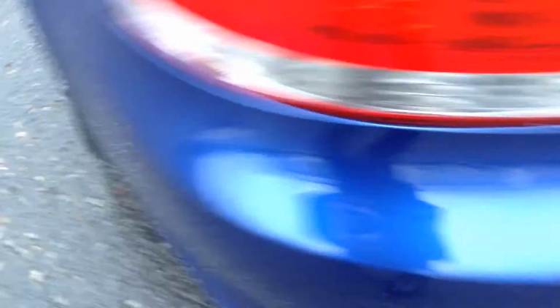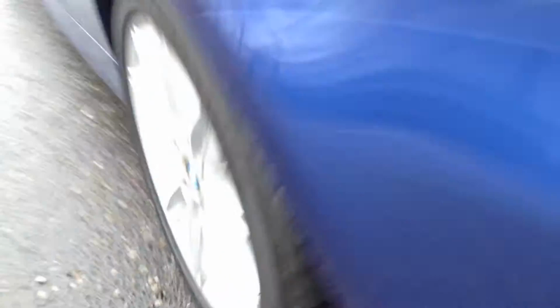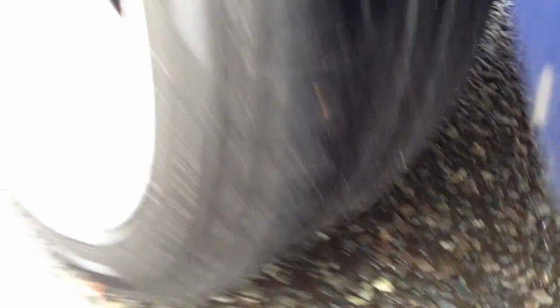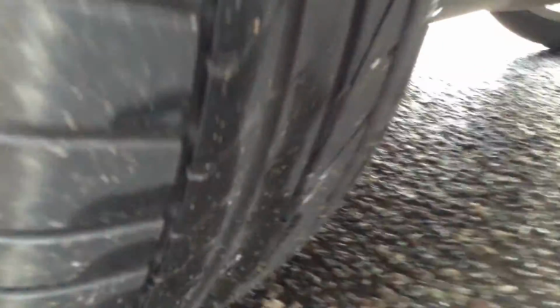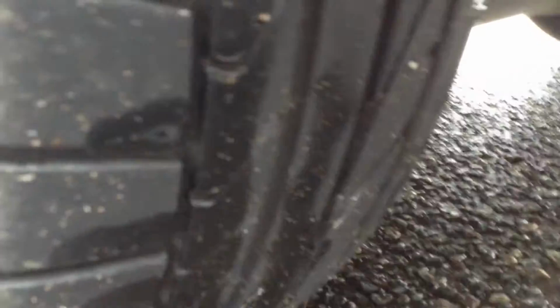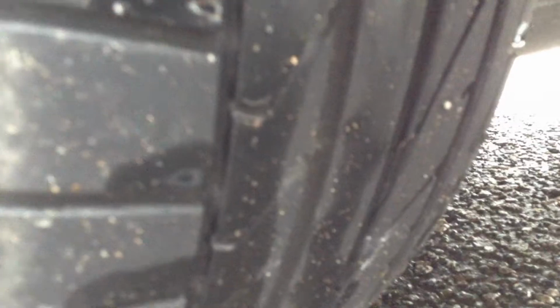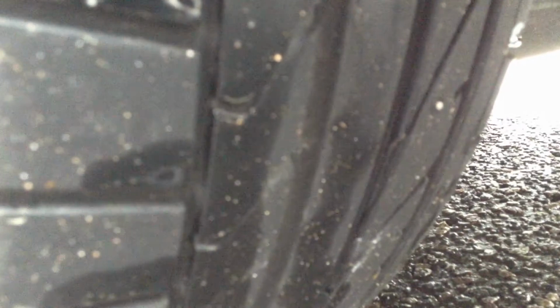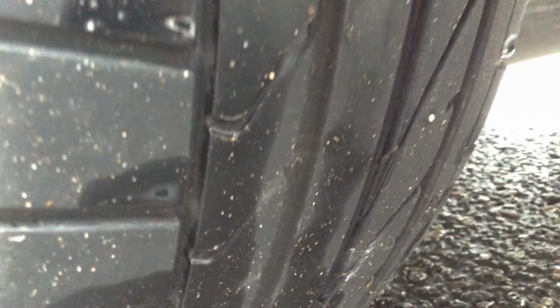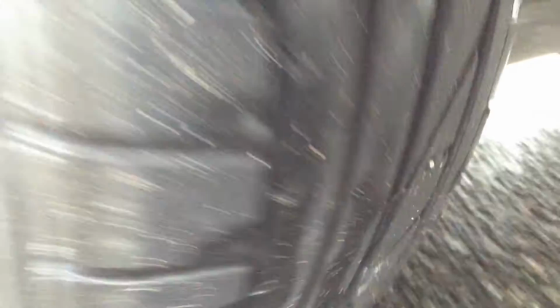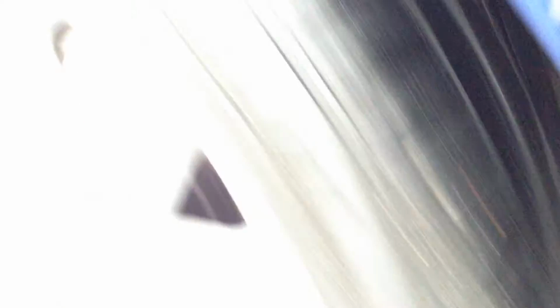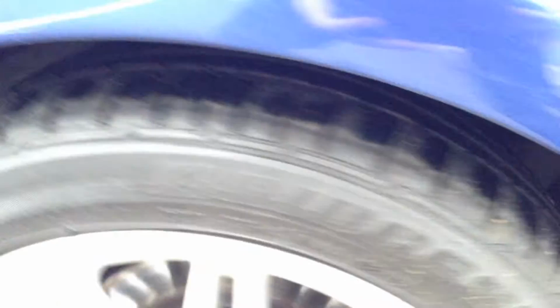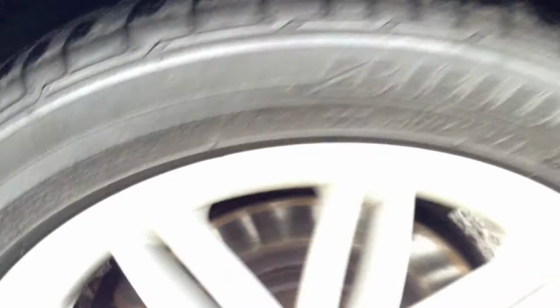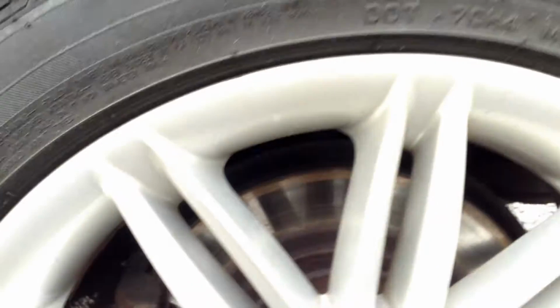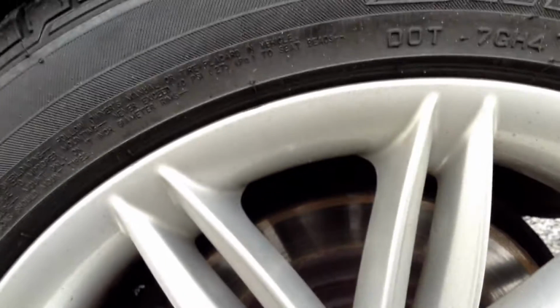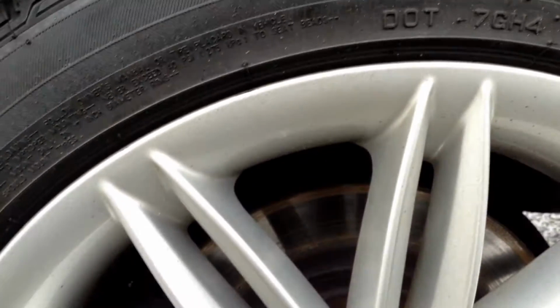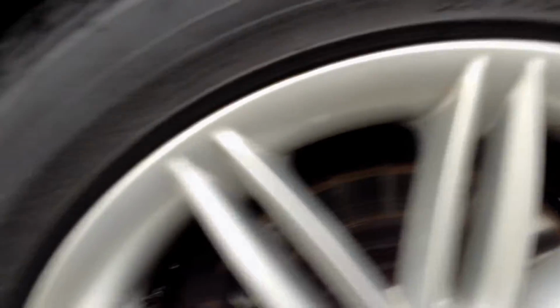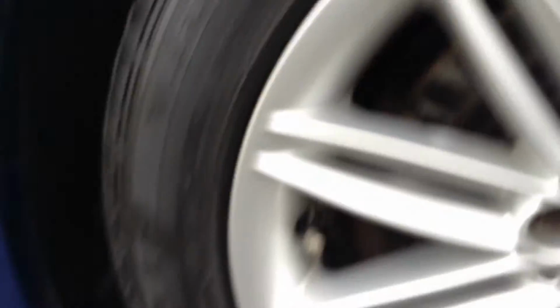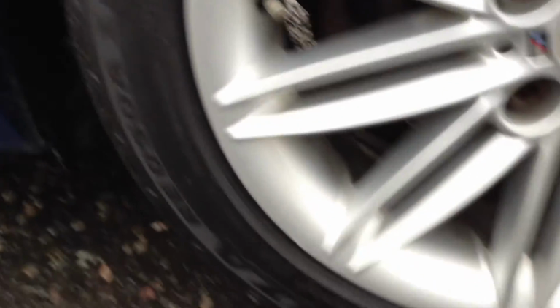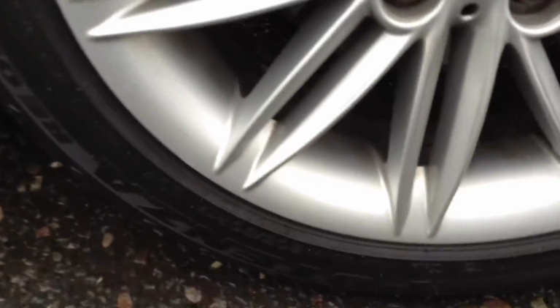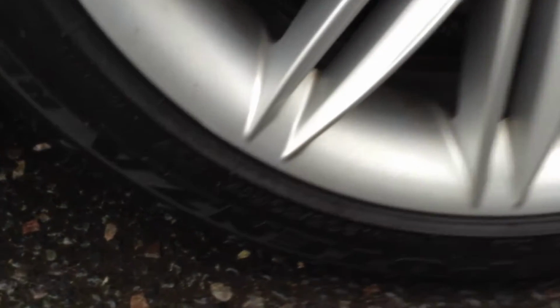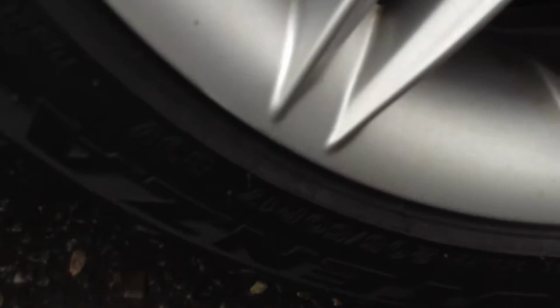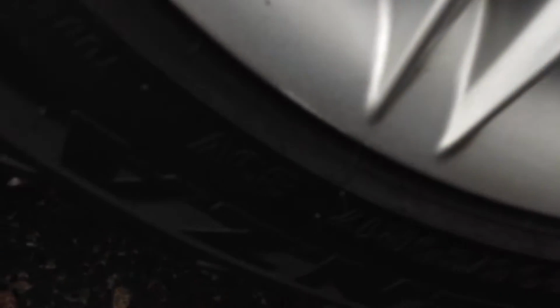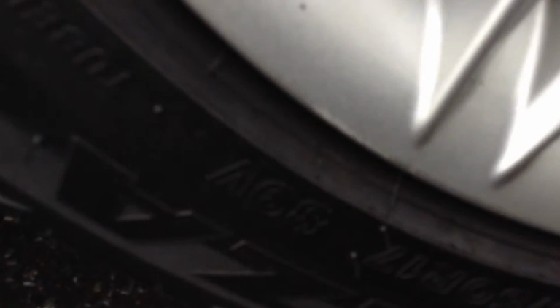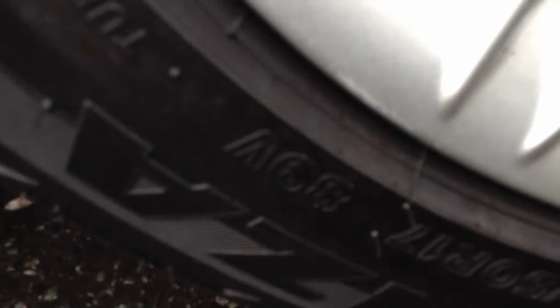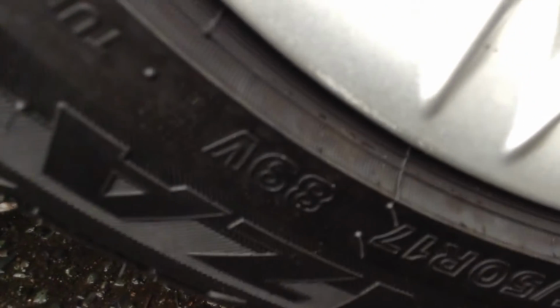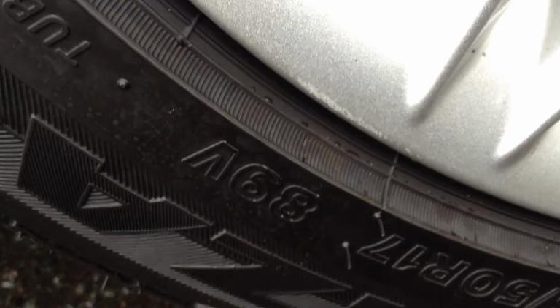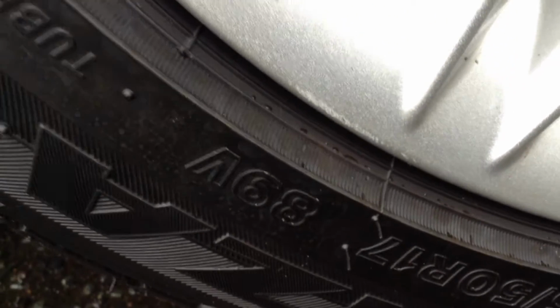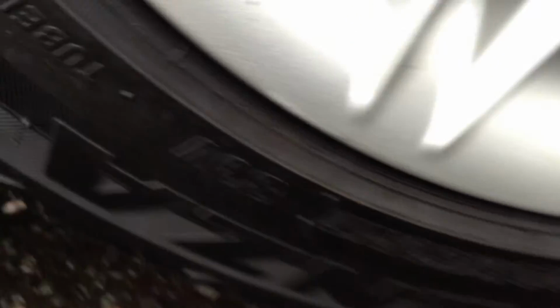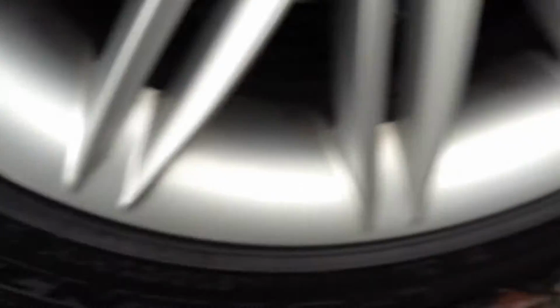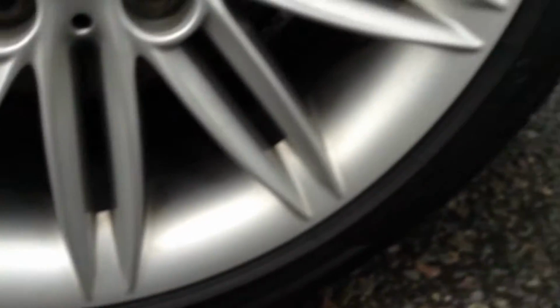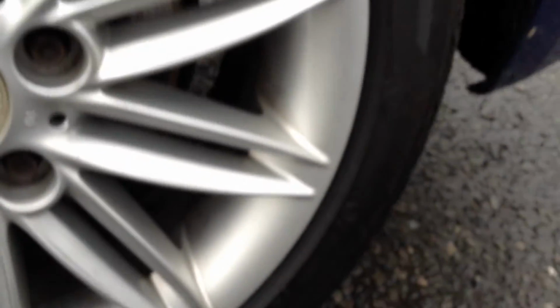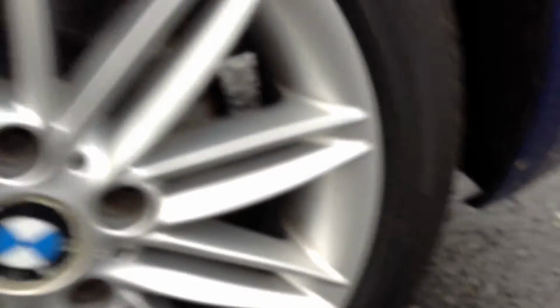Near side rear tyre, again good four to five millimetres of tread. Looking on the rear alloy on the near side again, clean condition. Very light kerb mark, all scuffed towards the bottom there, but not bad at all.